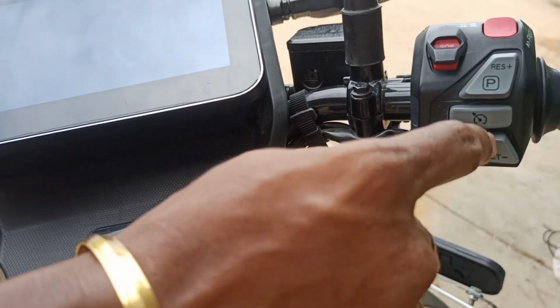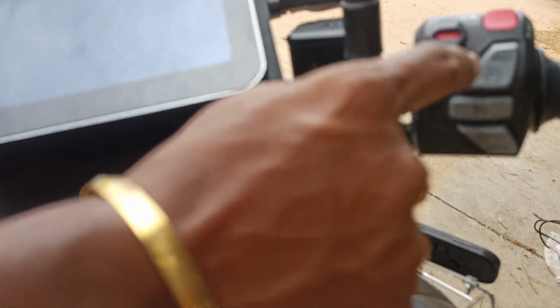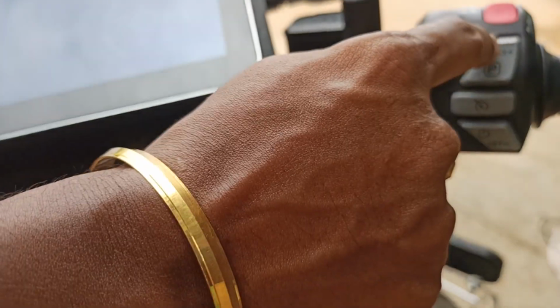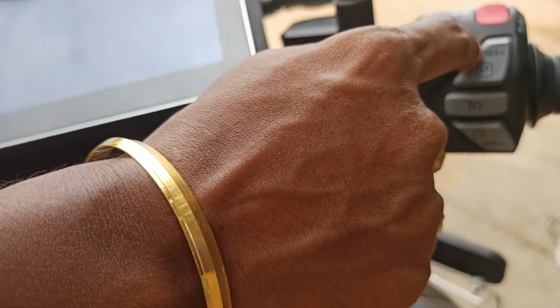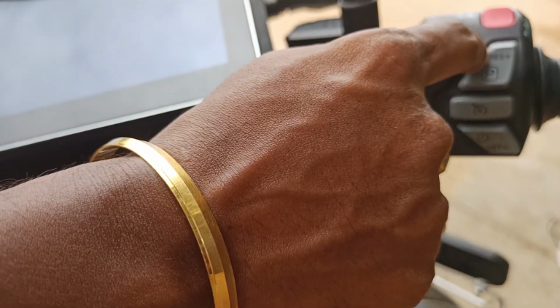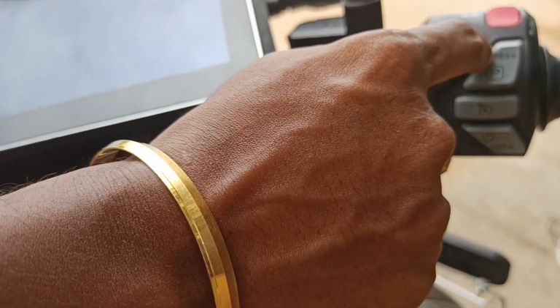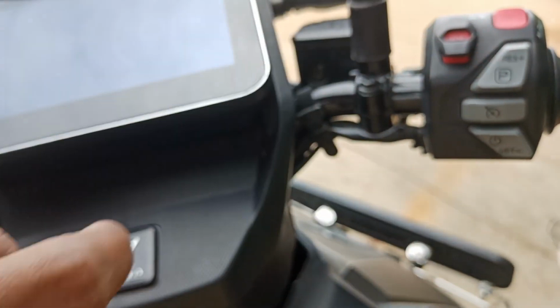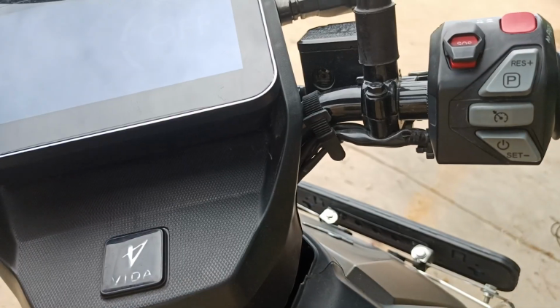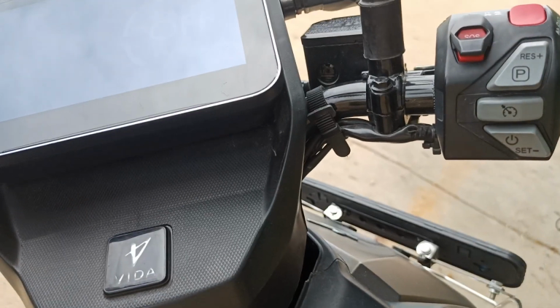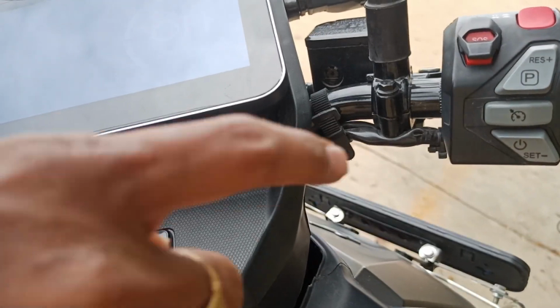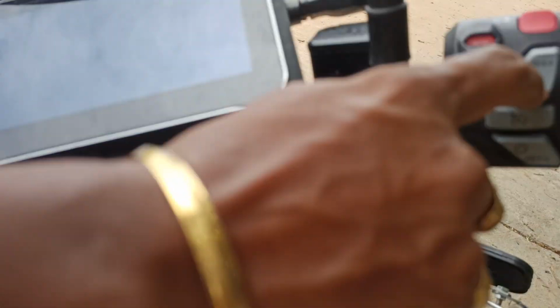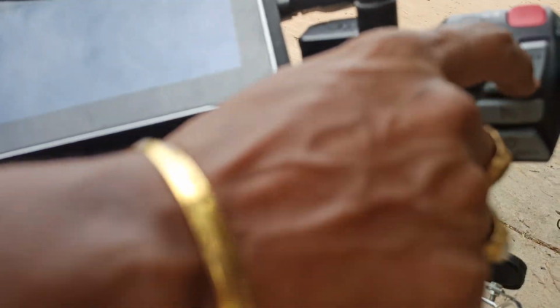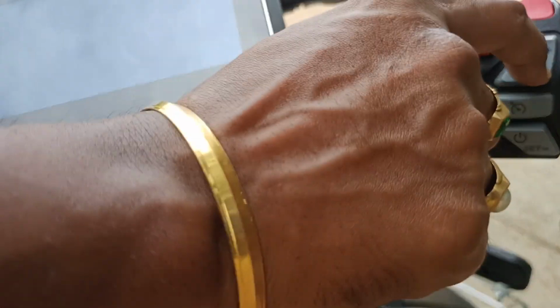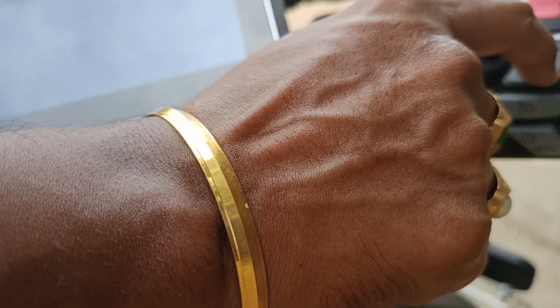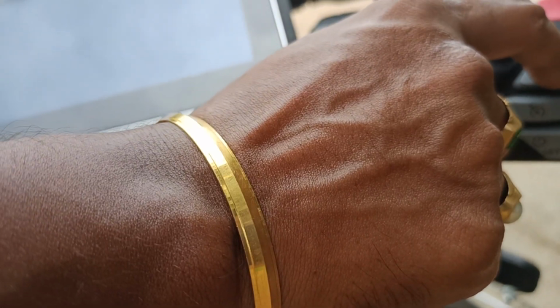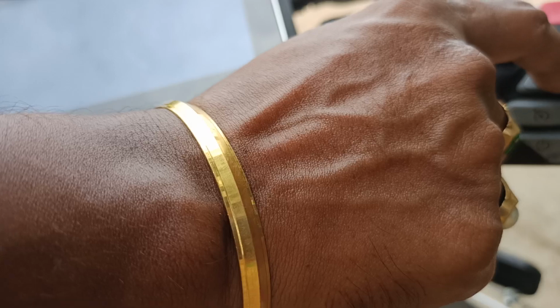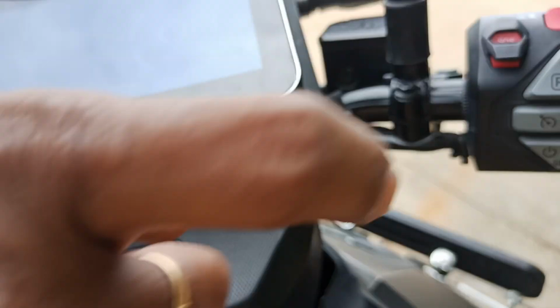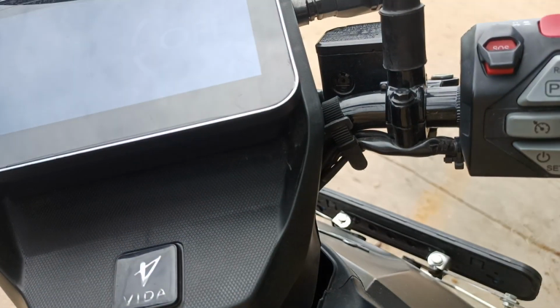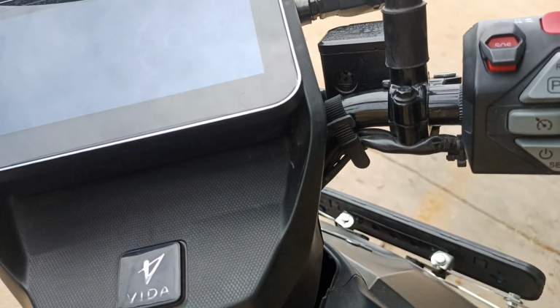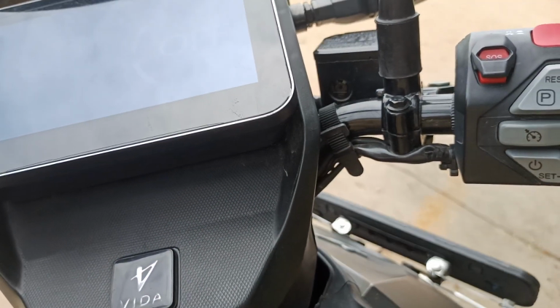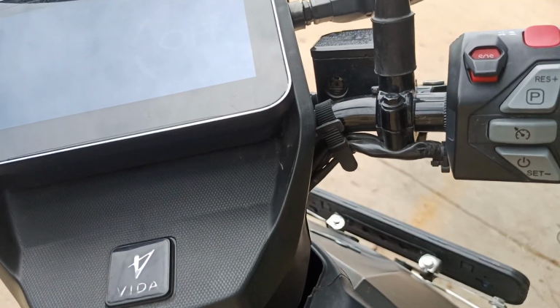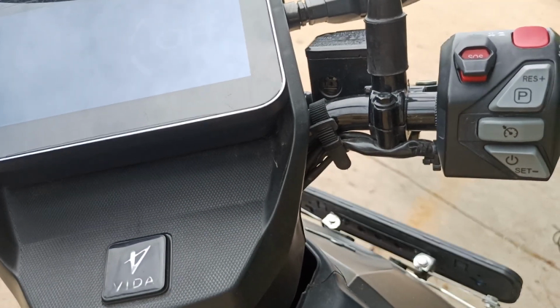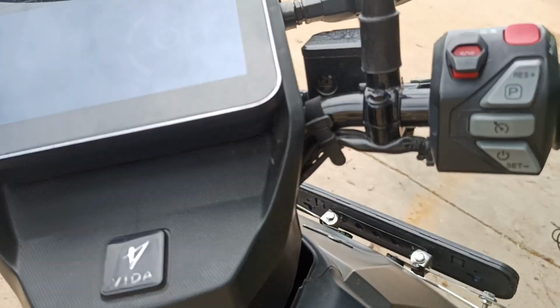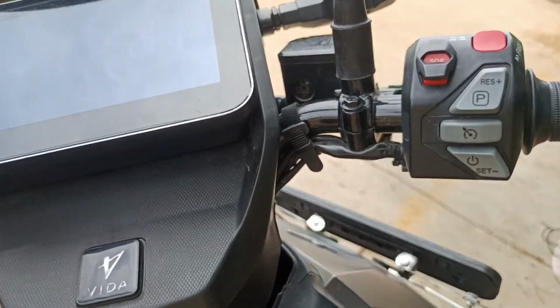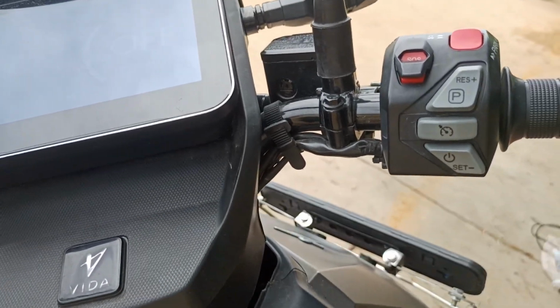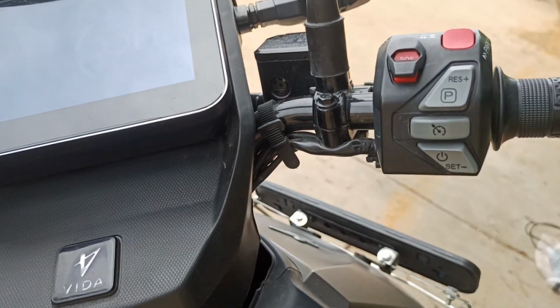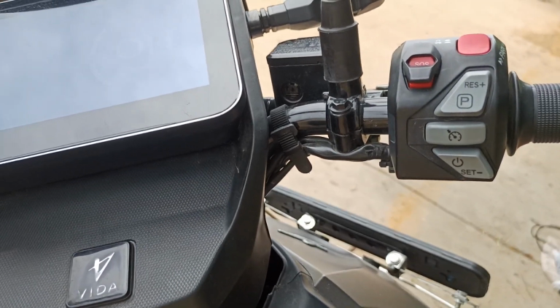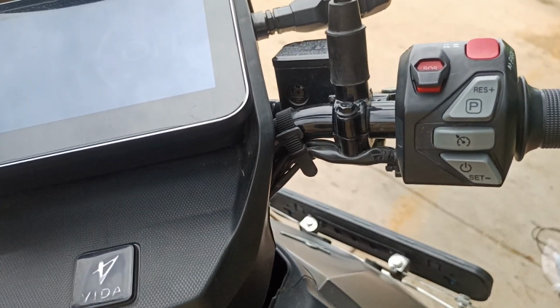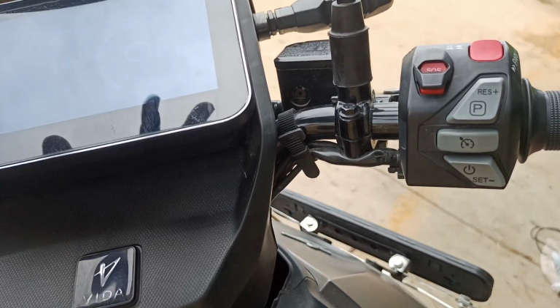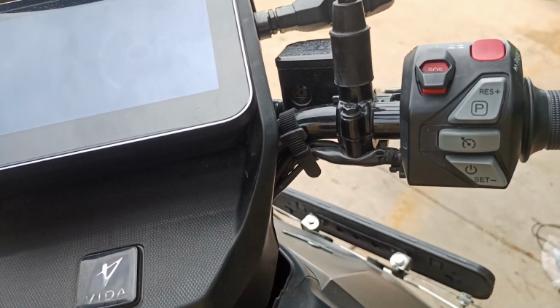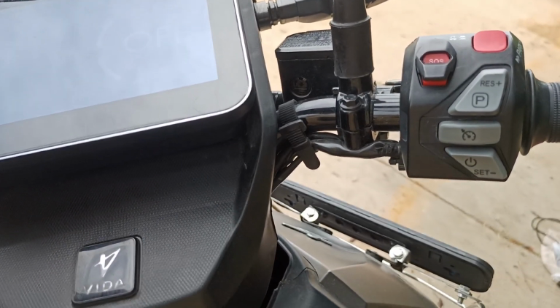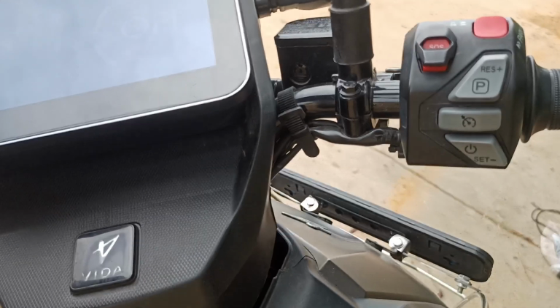That's the importance of the SOS button. It also comes with a cruise button, a start button, and a reverse parking button. The parking button, if you hold it for a longer time, will put the vehicle into parking mode.